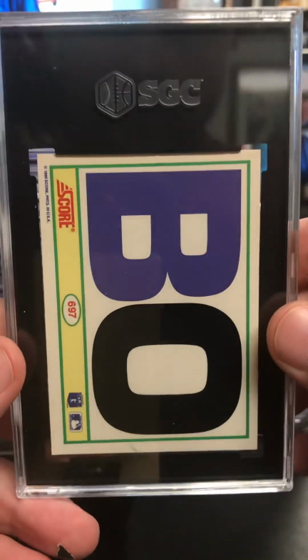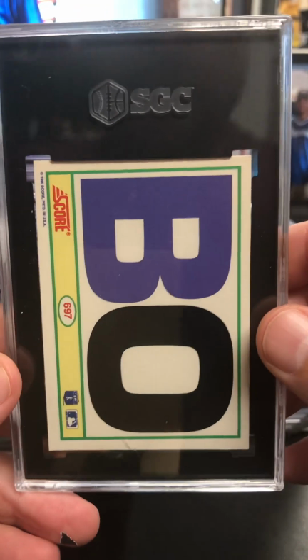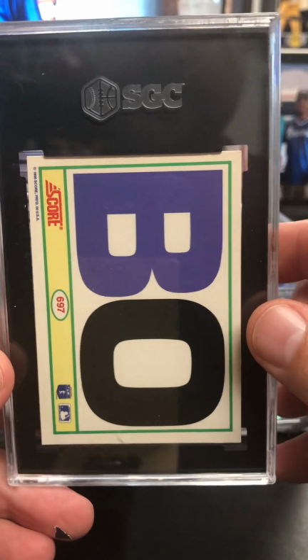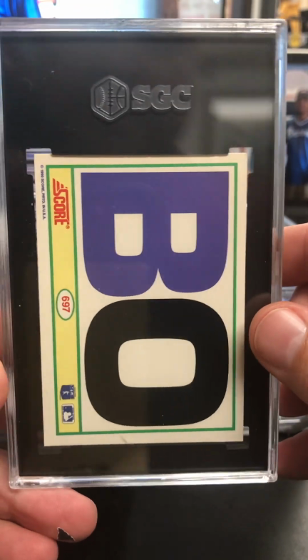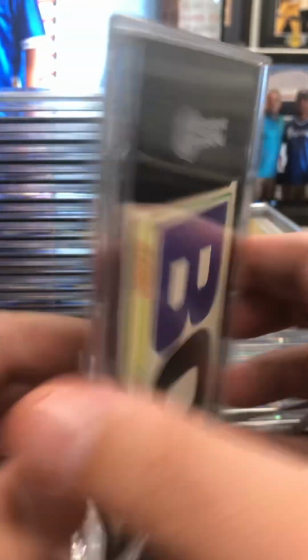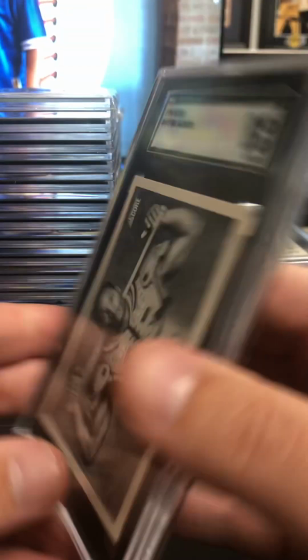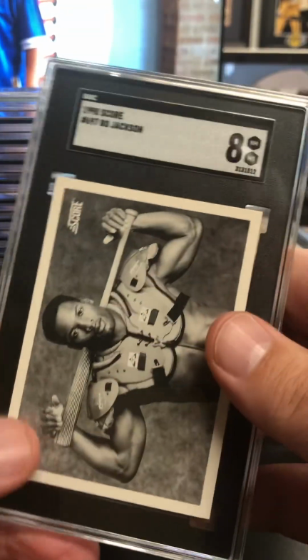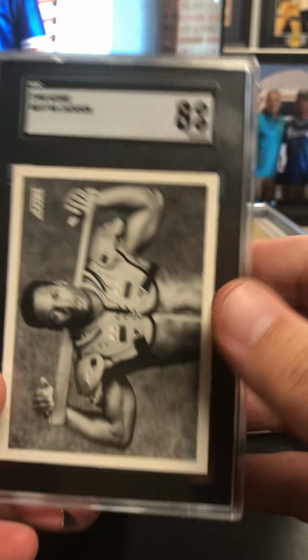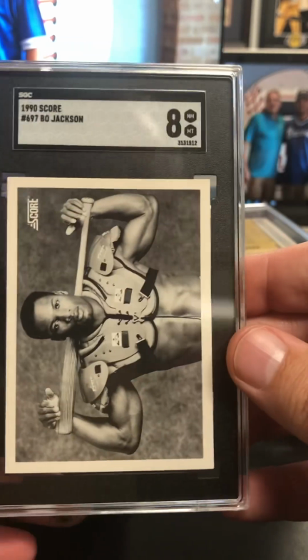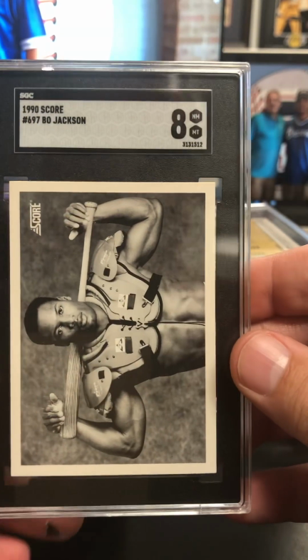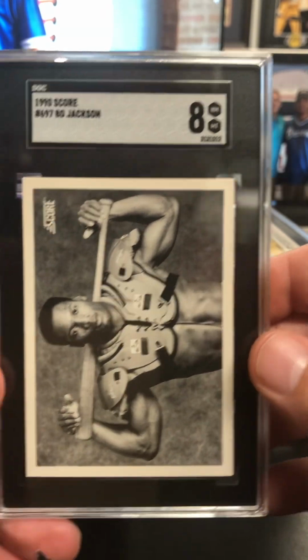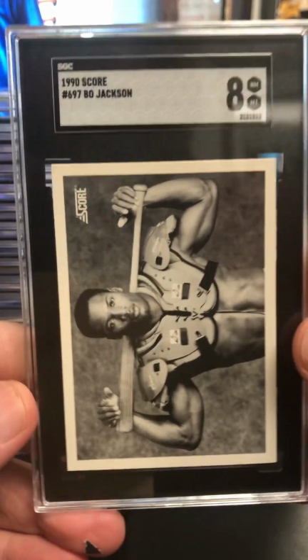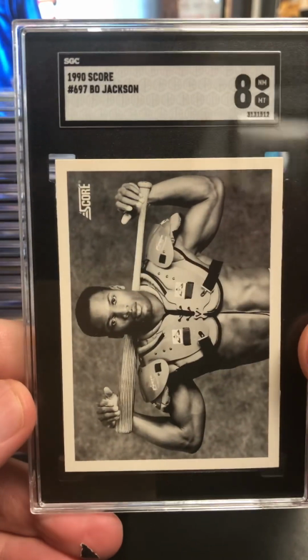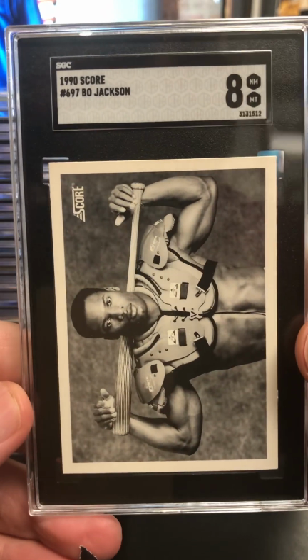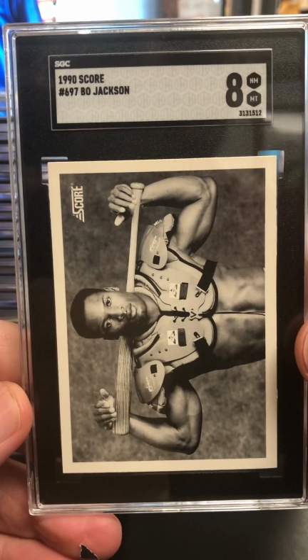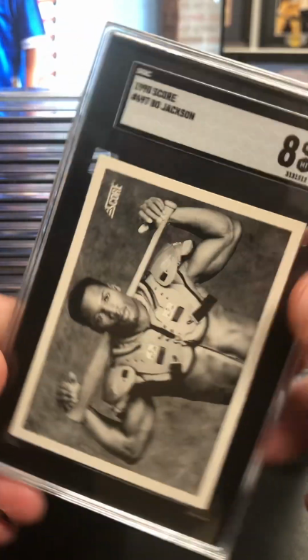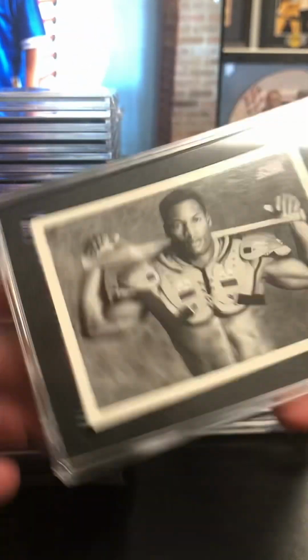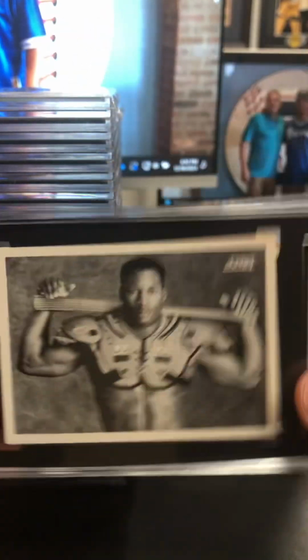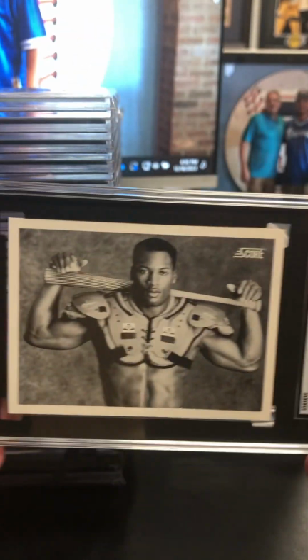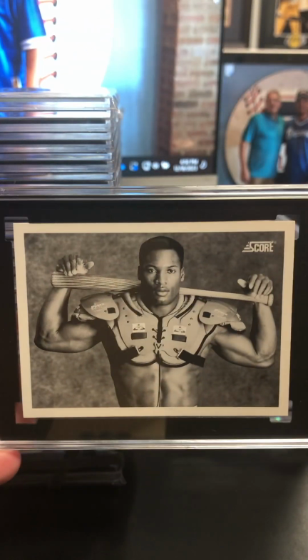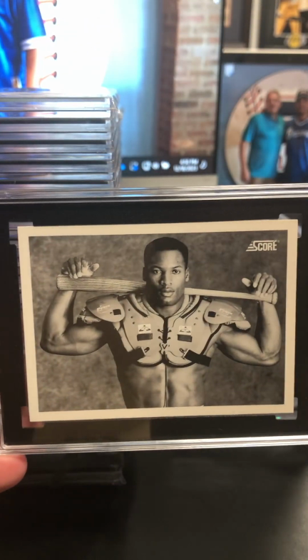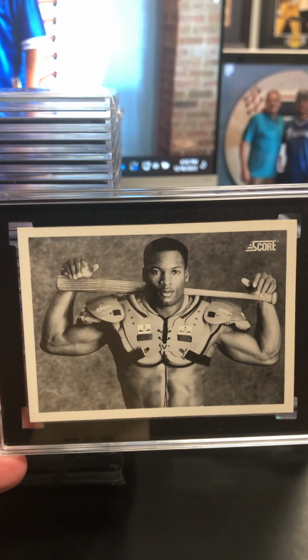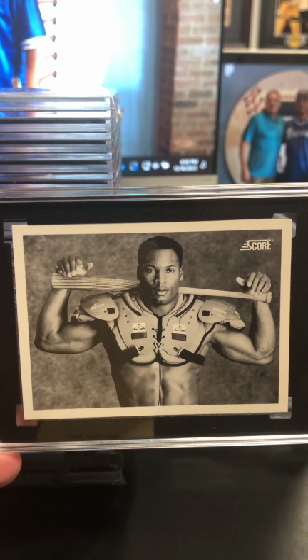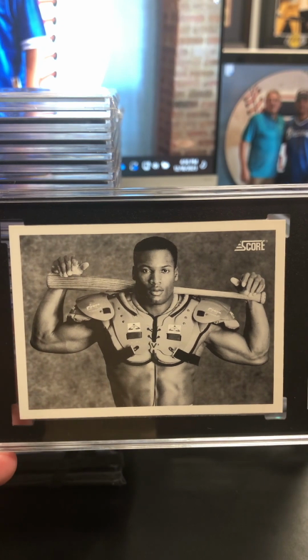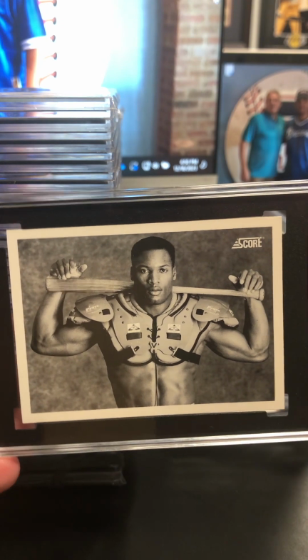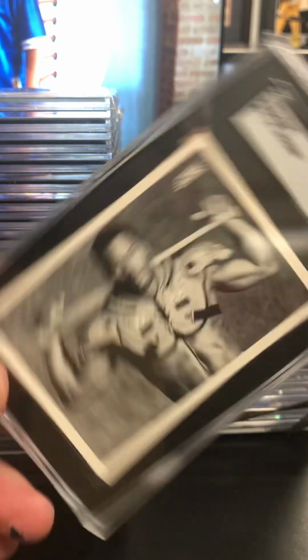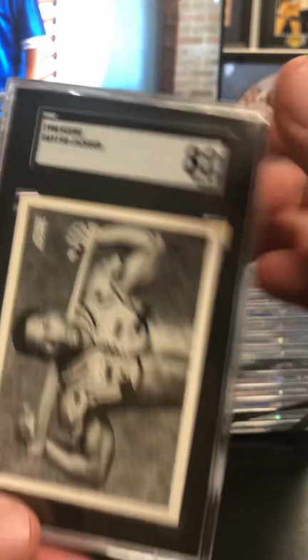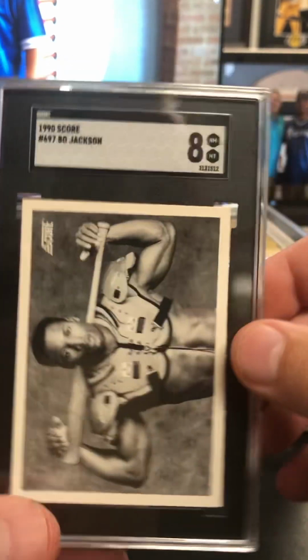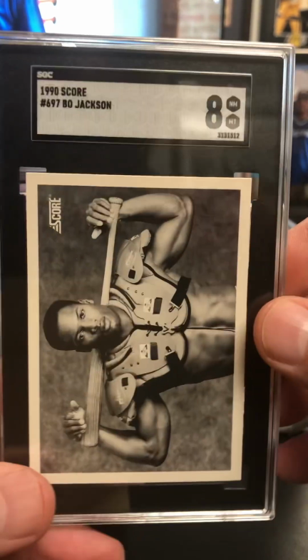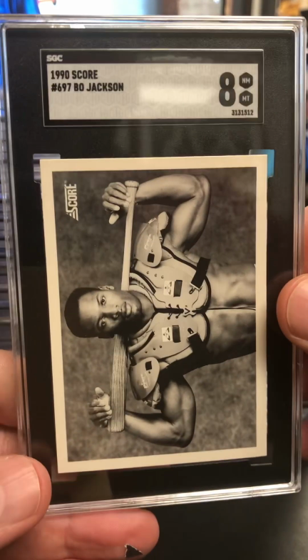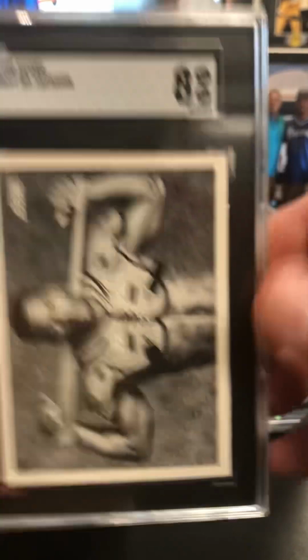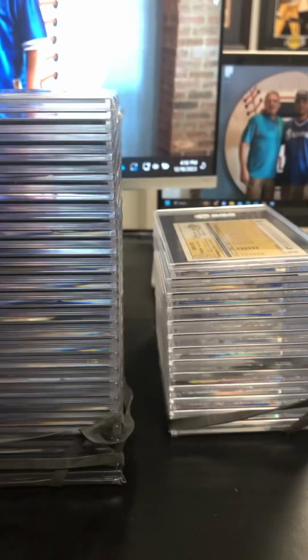The classic 1990 Score Bo Jackson at an eight. I thought that one had a pretty good shot — as far as centering it looked really good. Cool card always, very iconic.